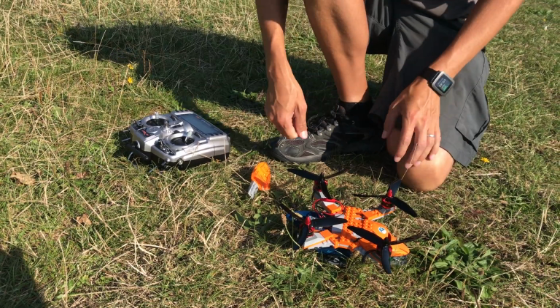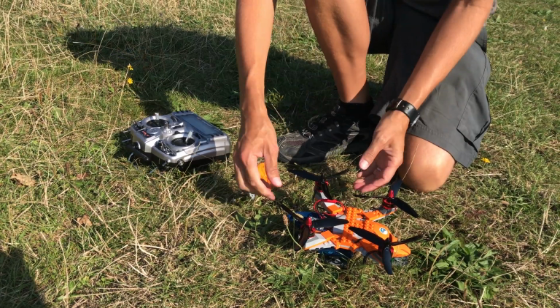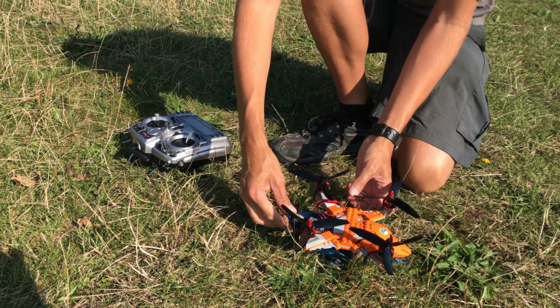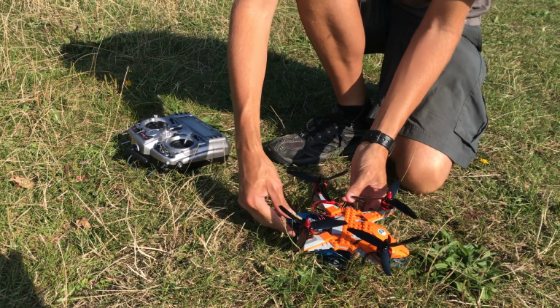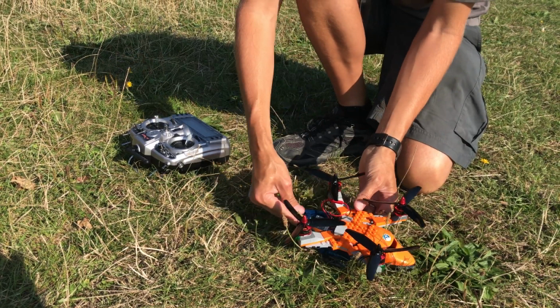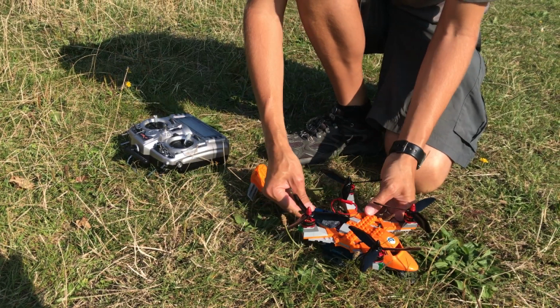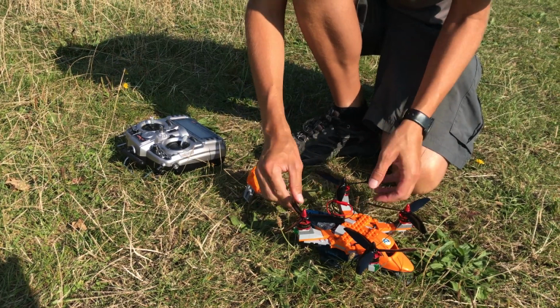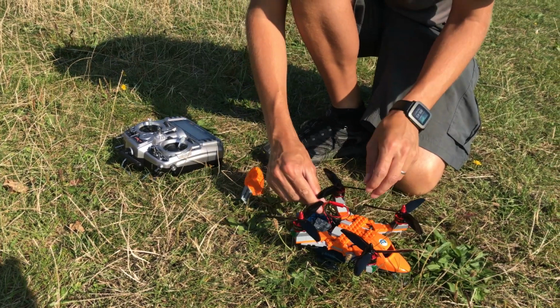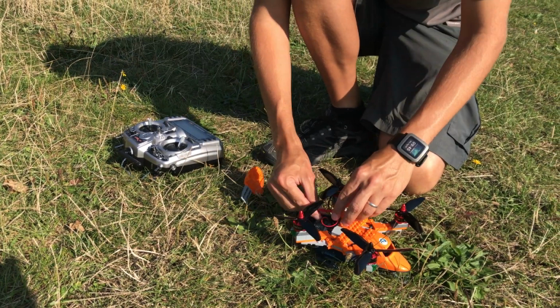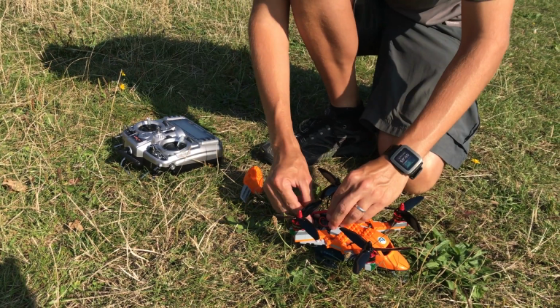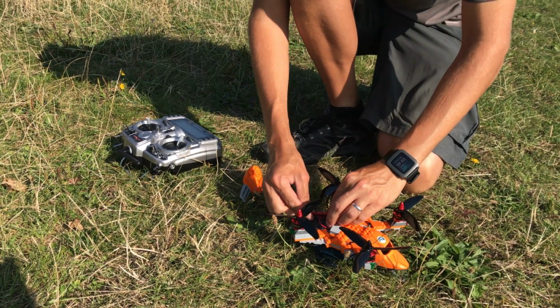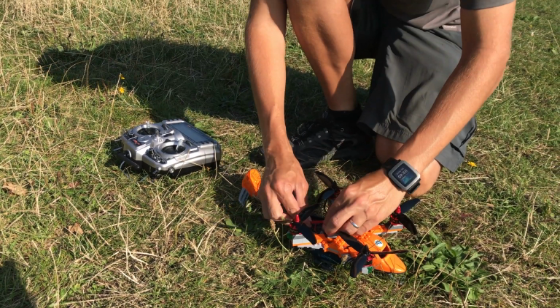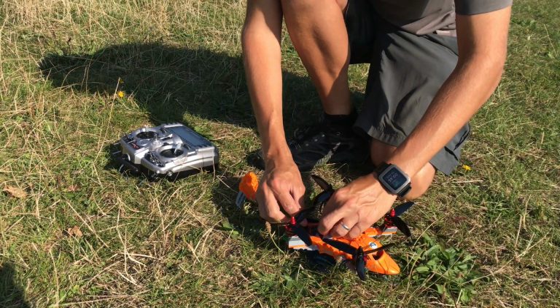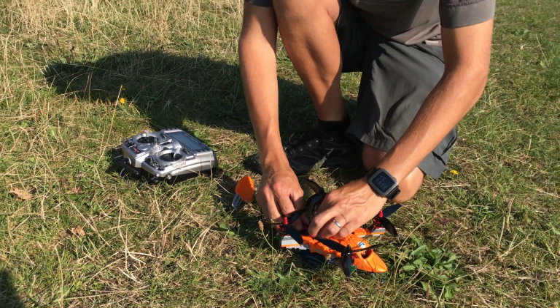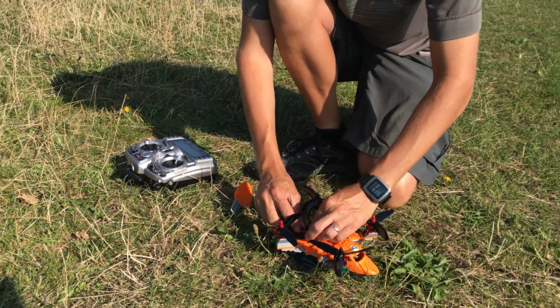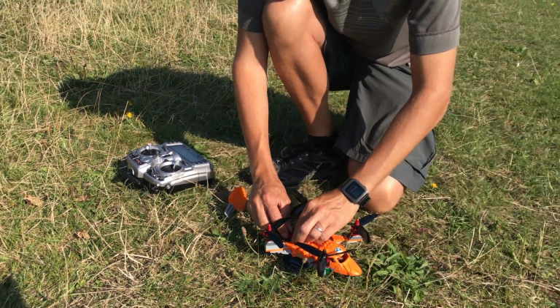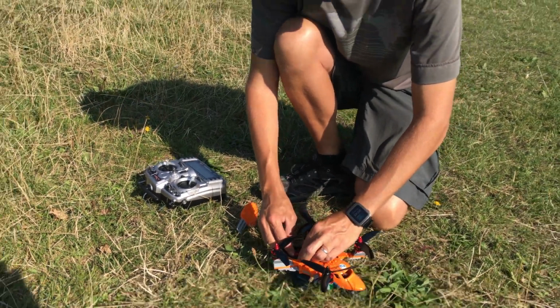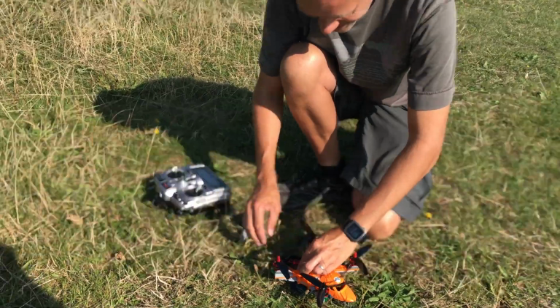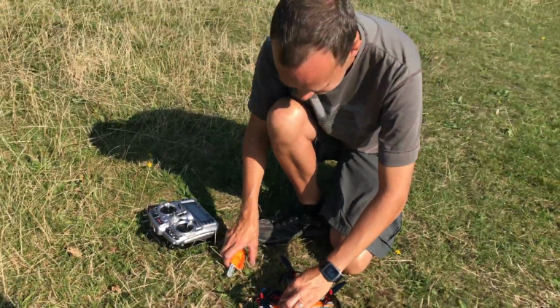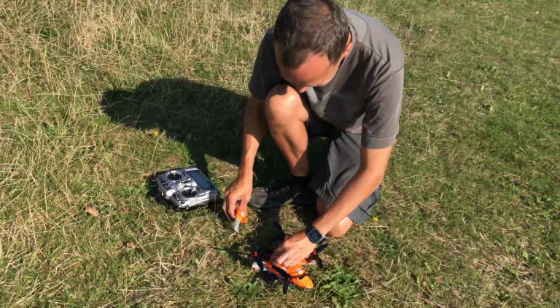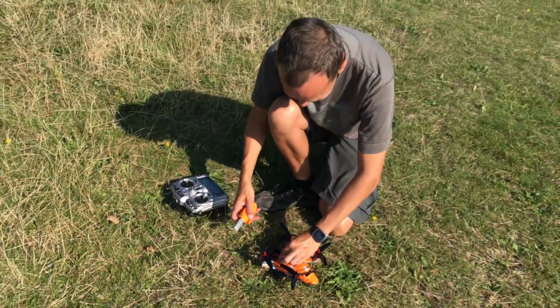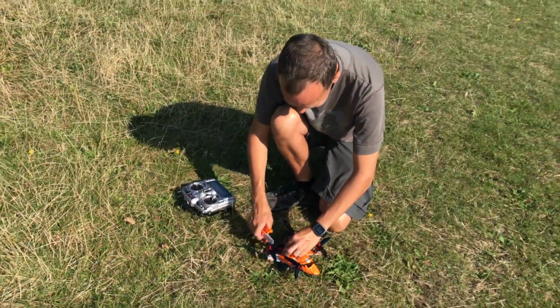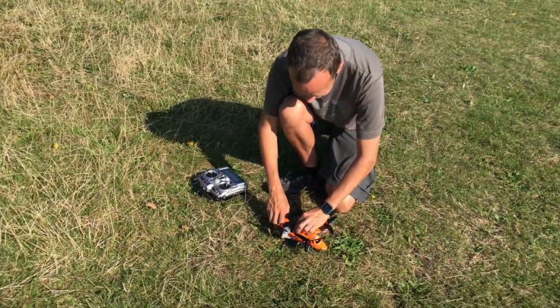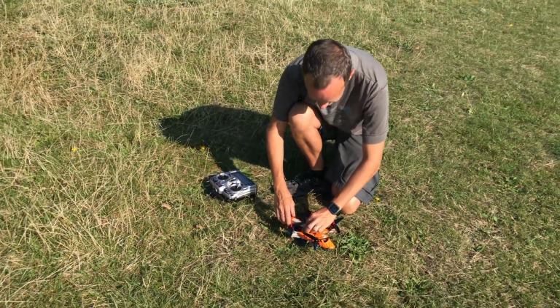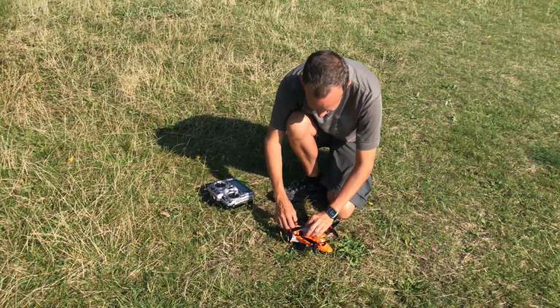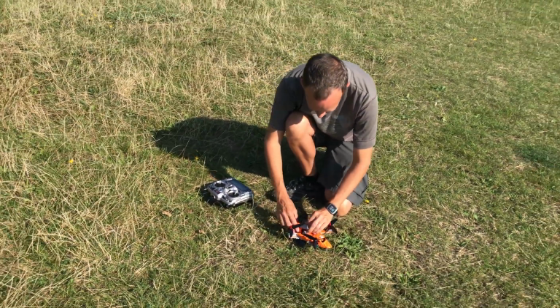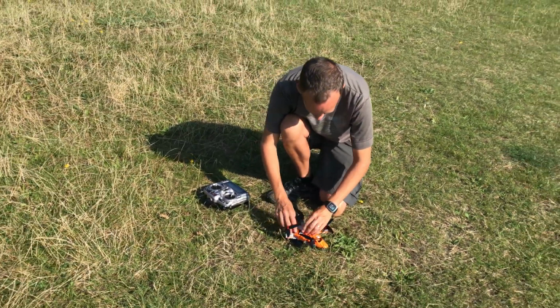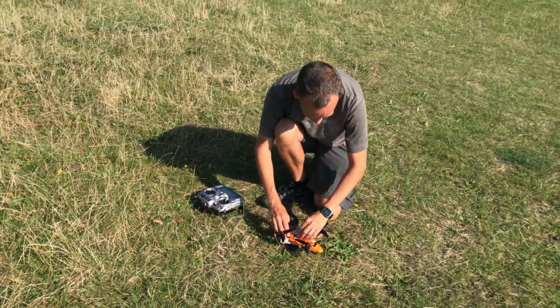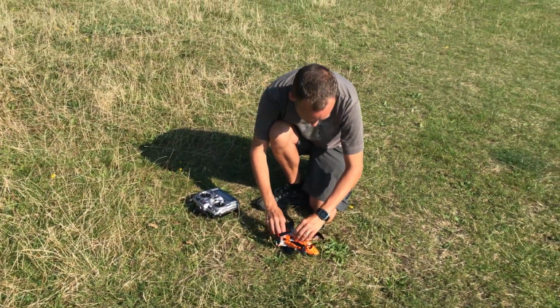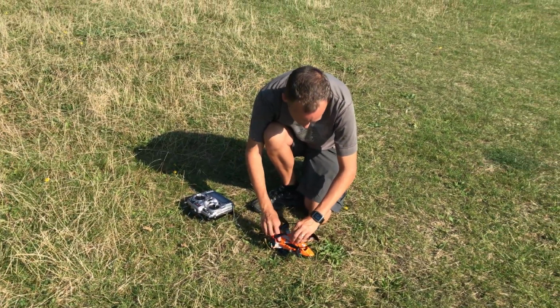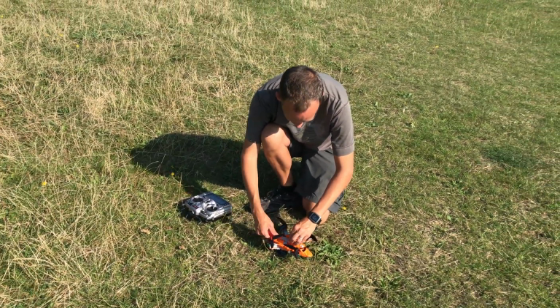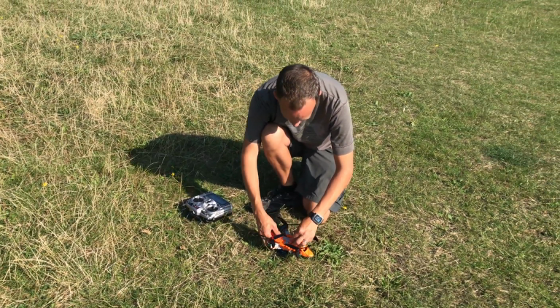Nothing could possibly come loose on this, so what could possibly go wrong really, Neil? The LEGO could fall apart — that's what could happen.